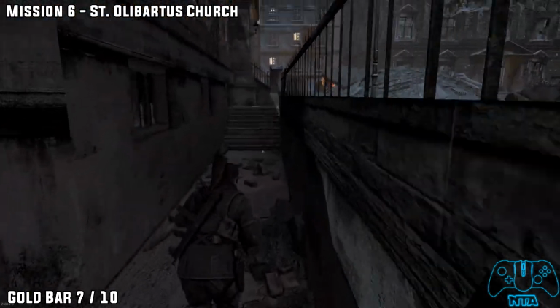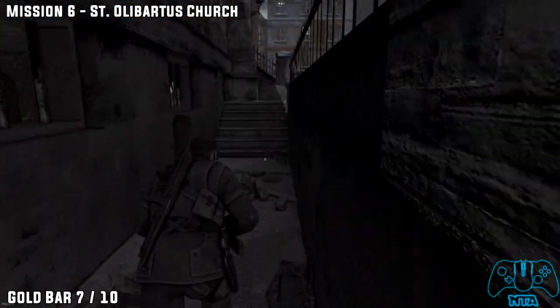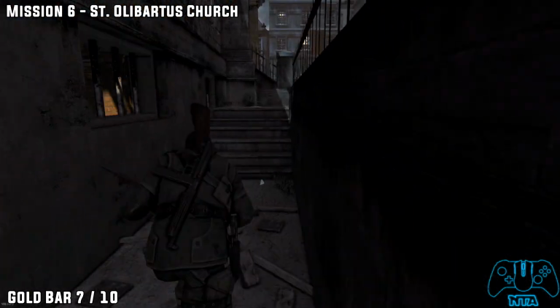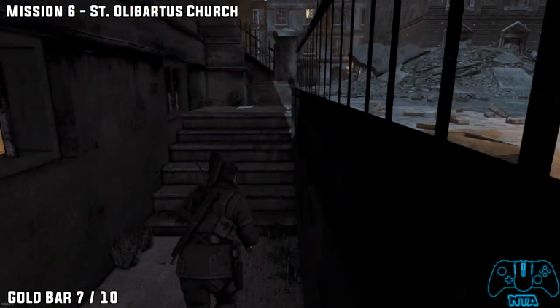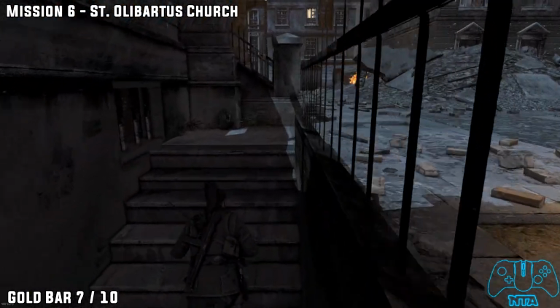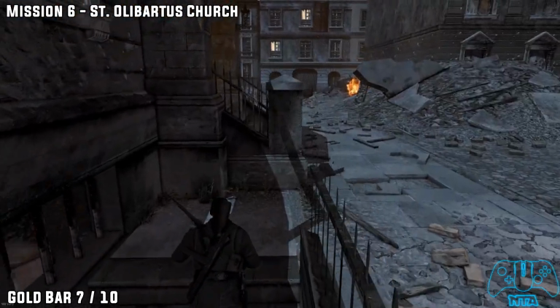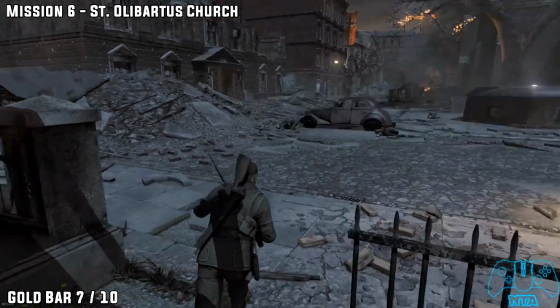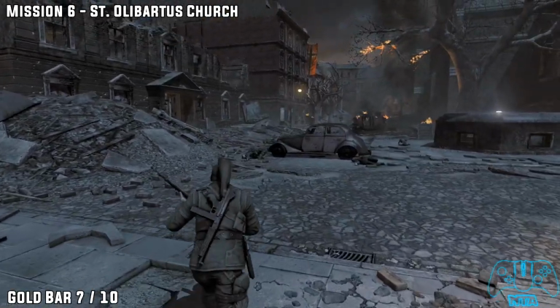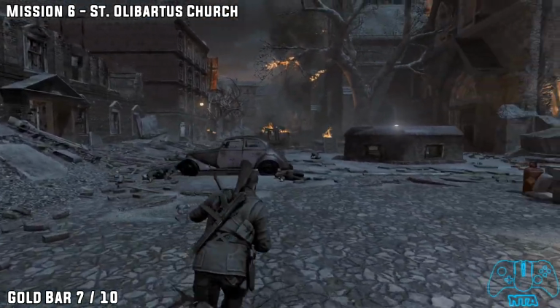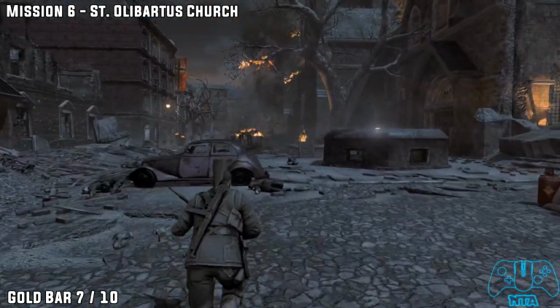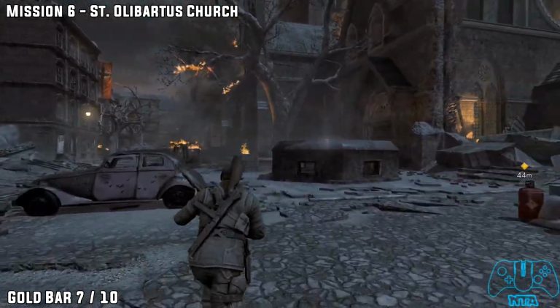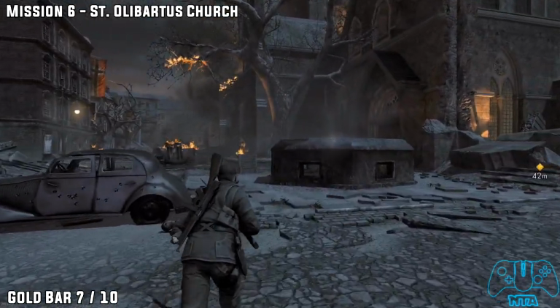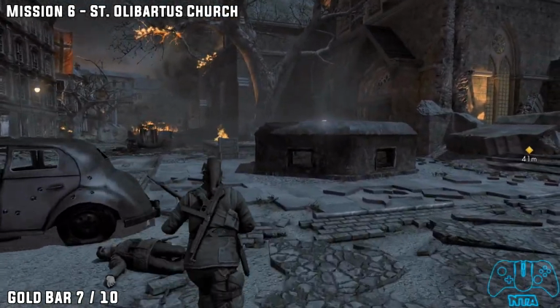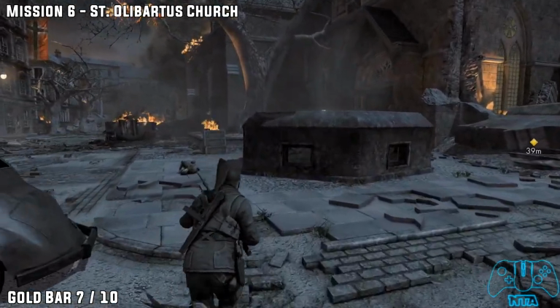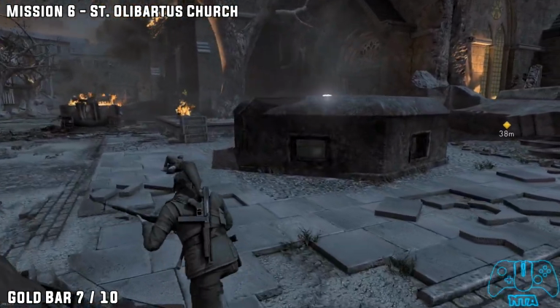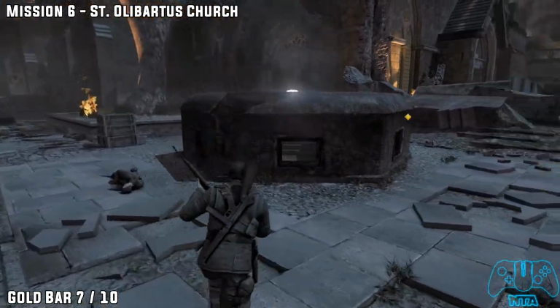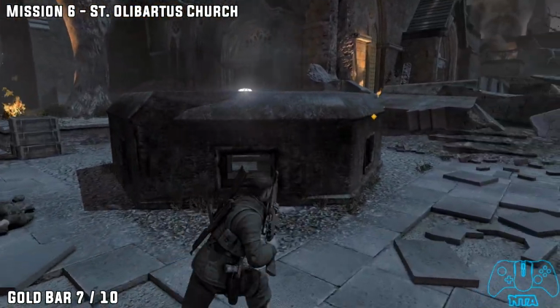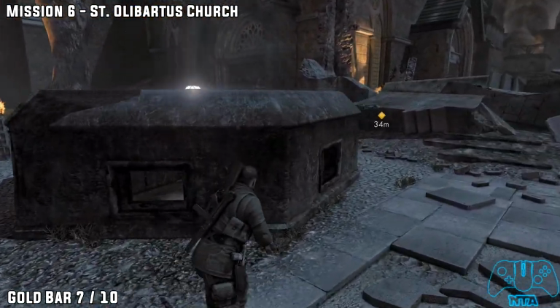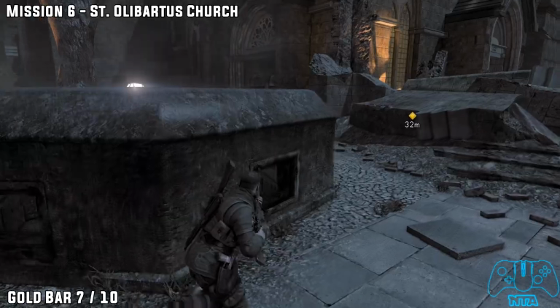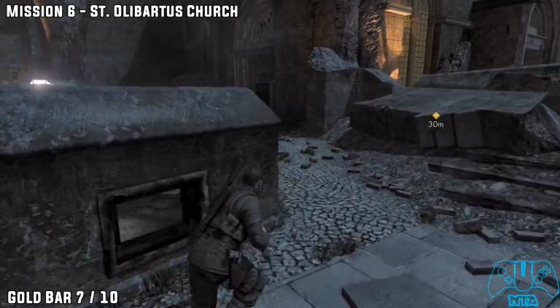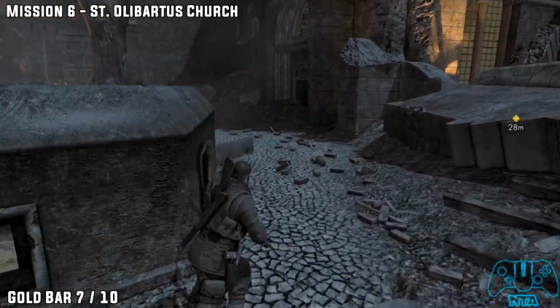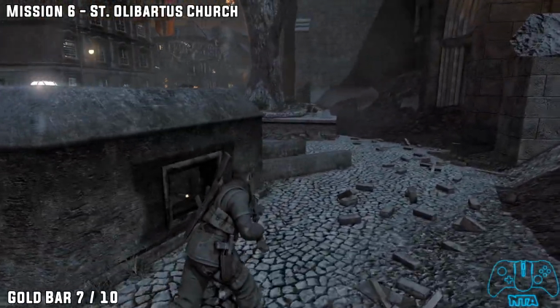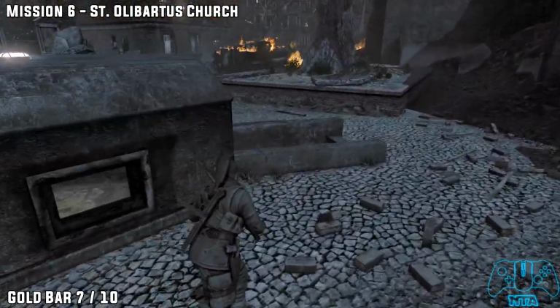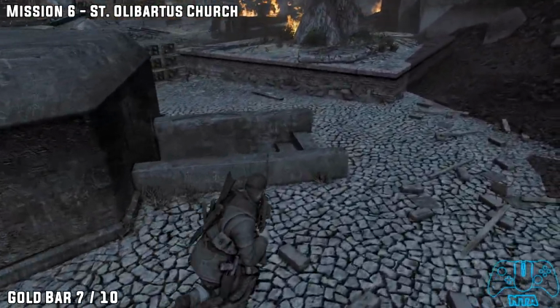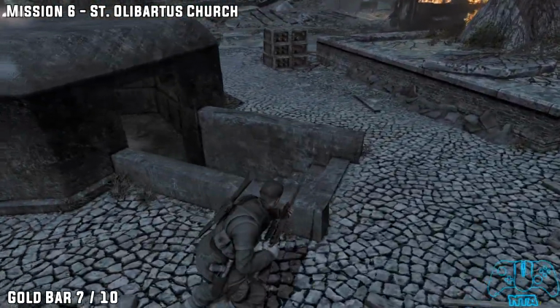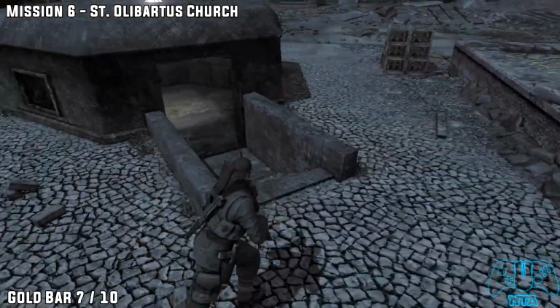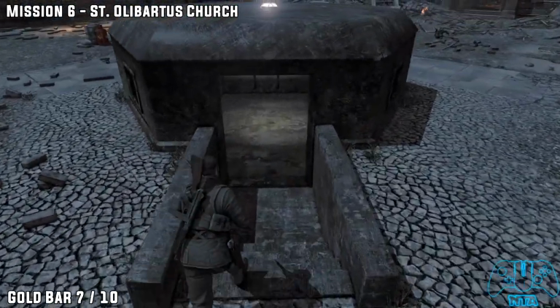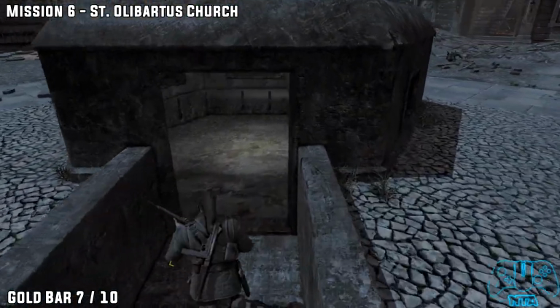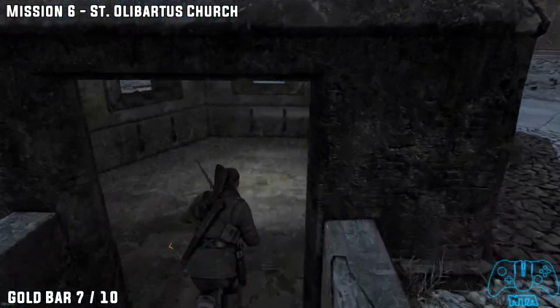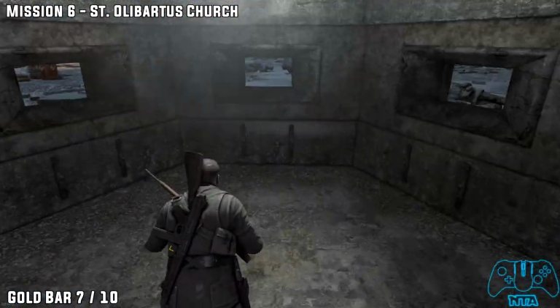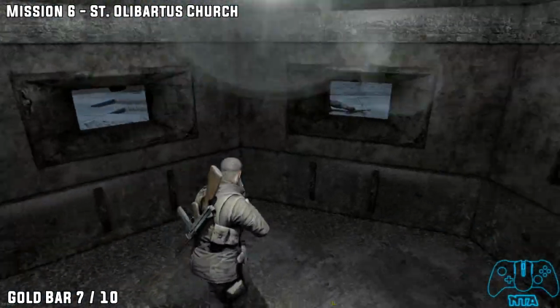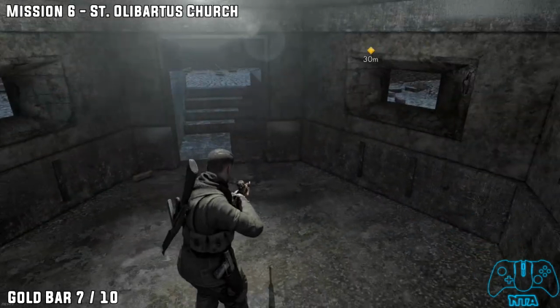Number 7. Head up the stairs and head towards the bunker. Once you go inside the bunker turn around and look left — you will see it right next to the doorway, the entrance to the bunker.